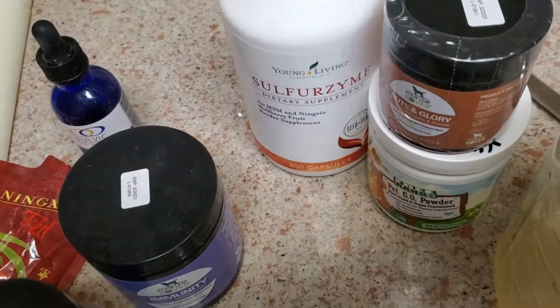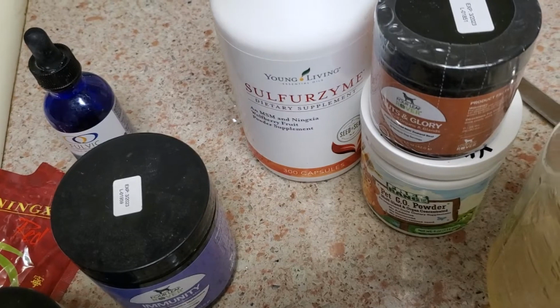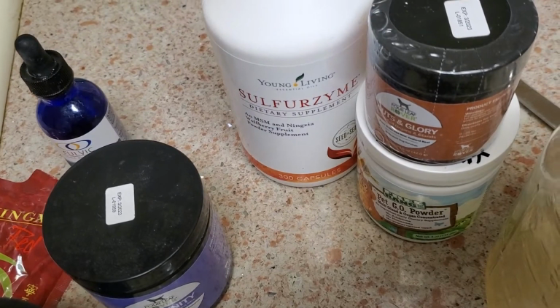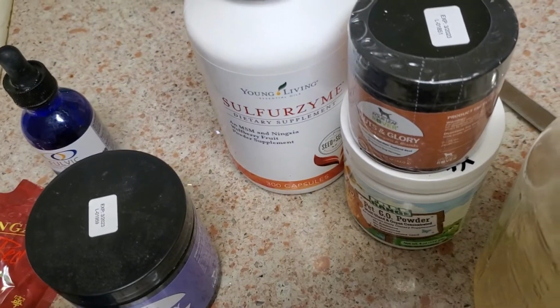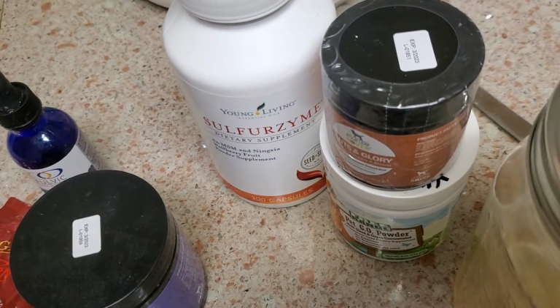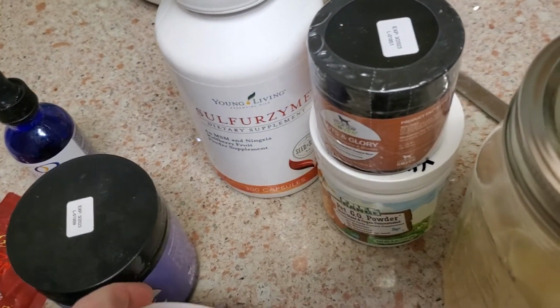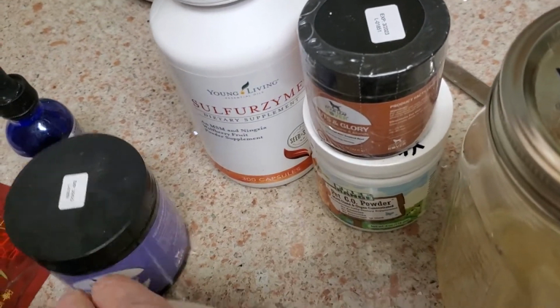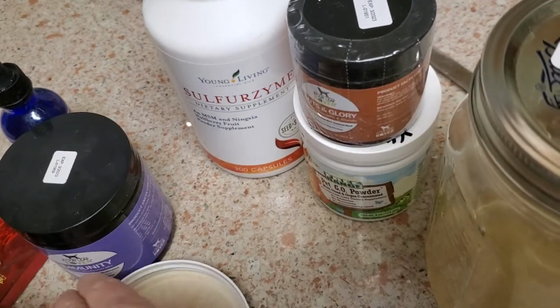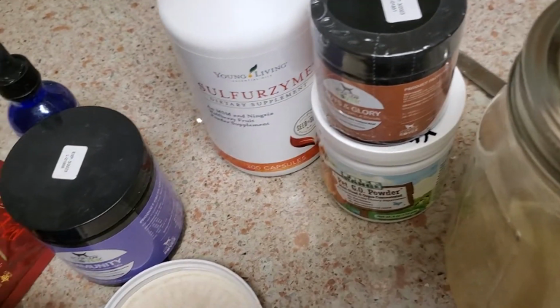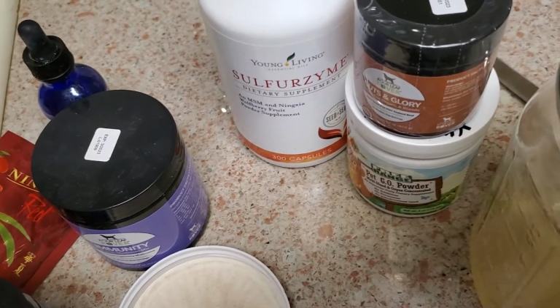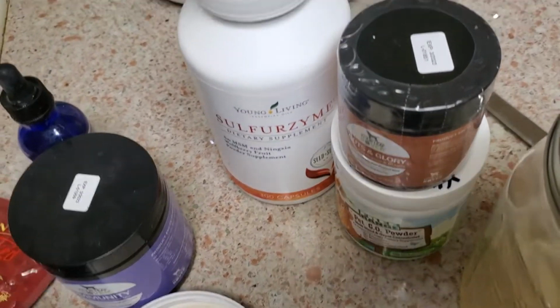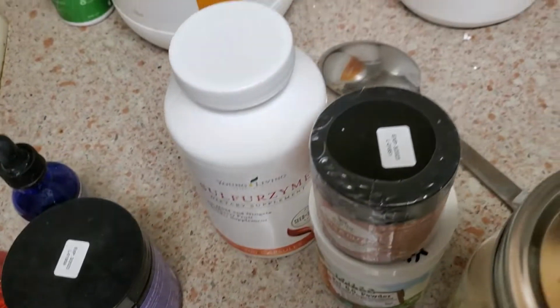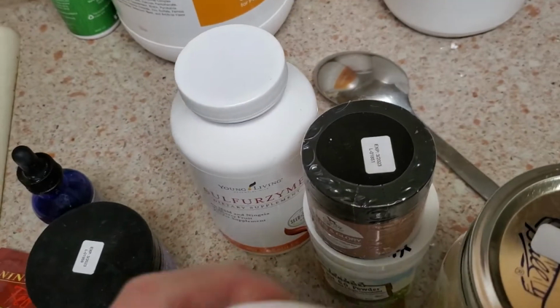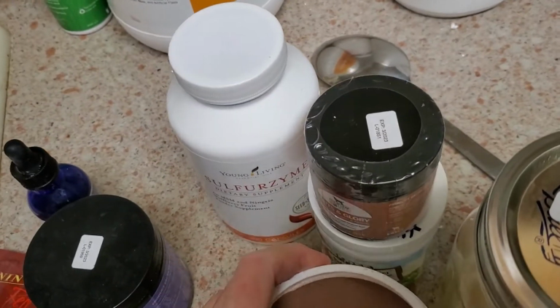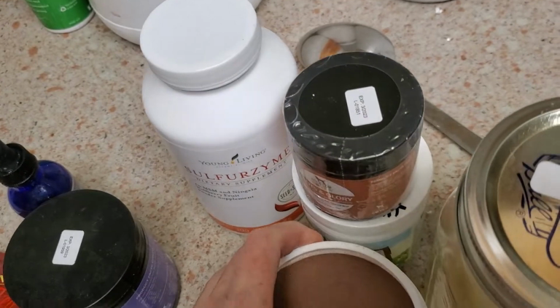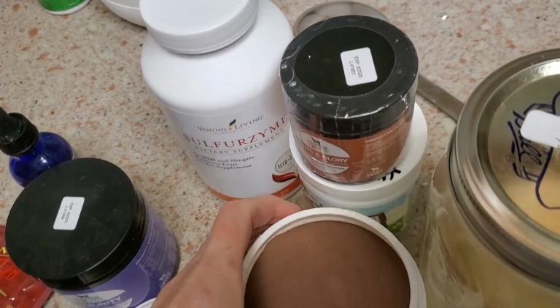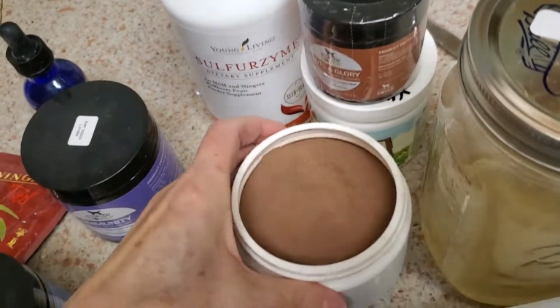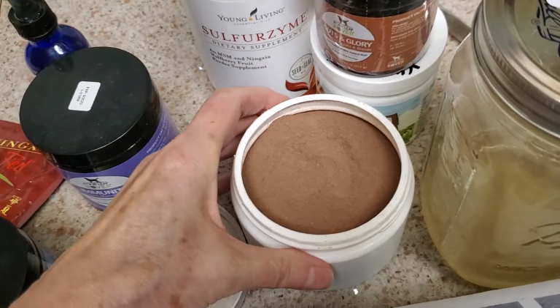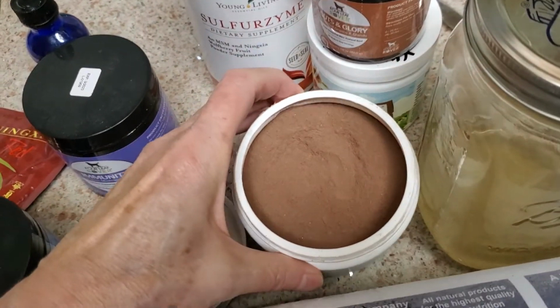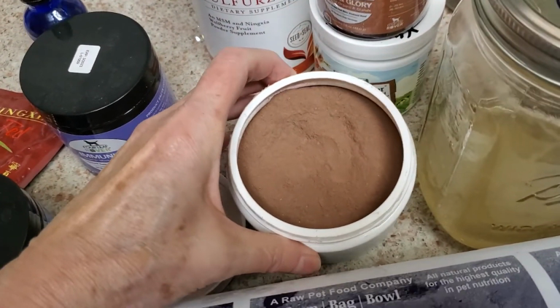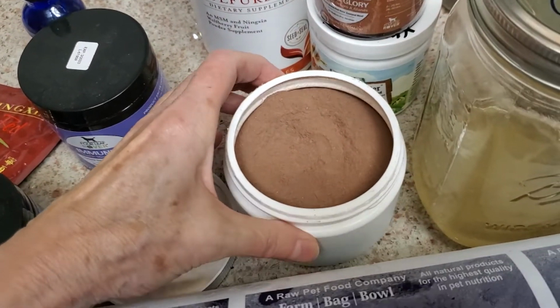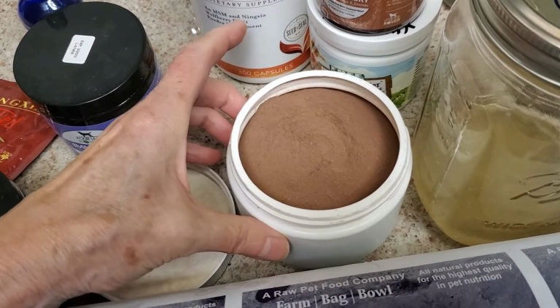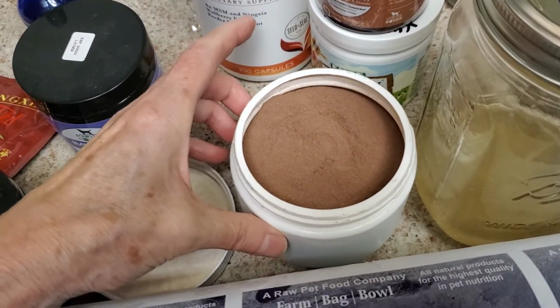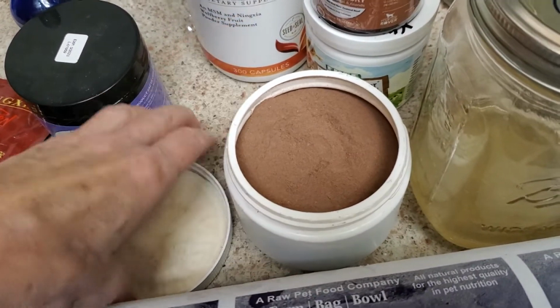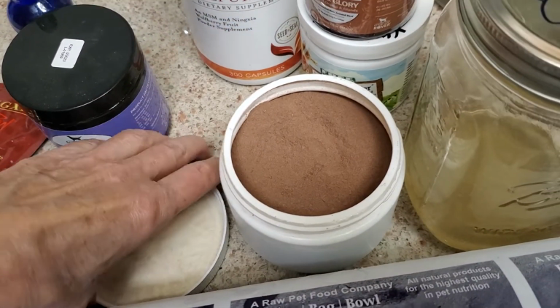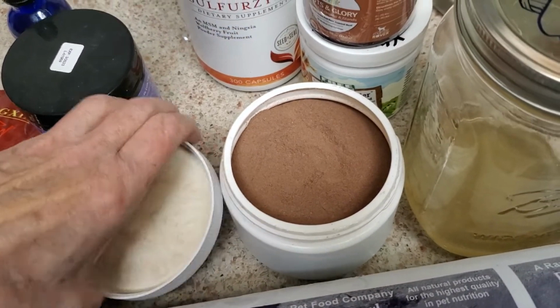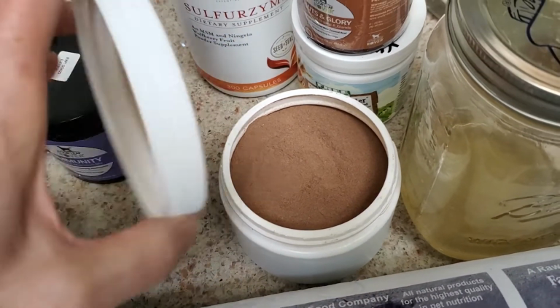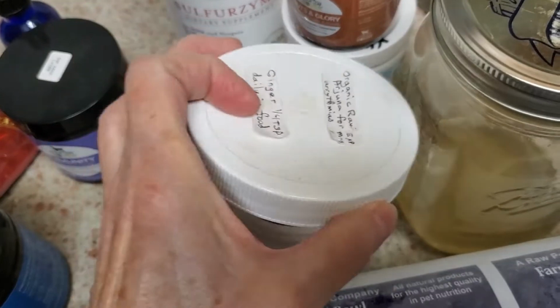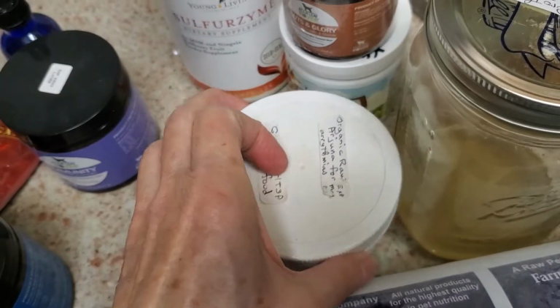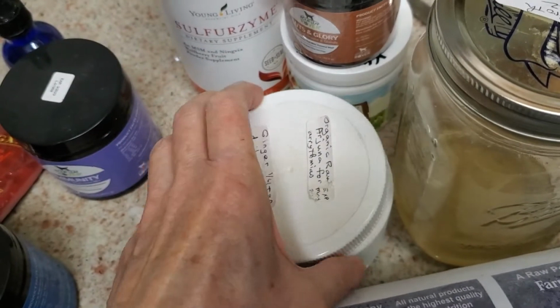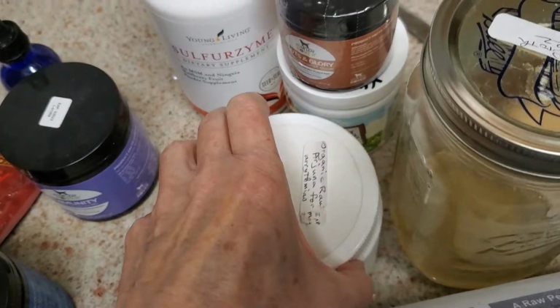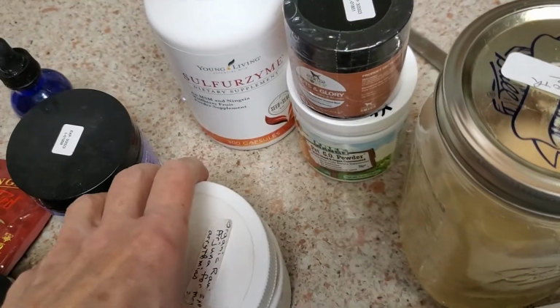Because boxers as a breed do have some heart issues — we screen for them, but they can be triggered by things — this is an herb I give them a little bit of. My dogs get it every day to provide heart support.